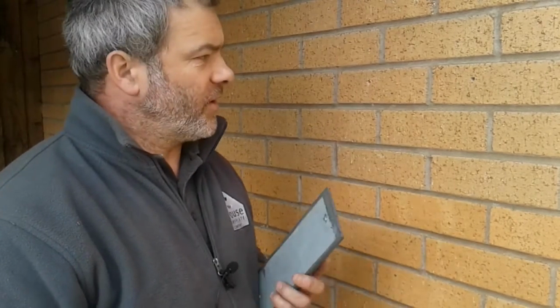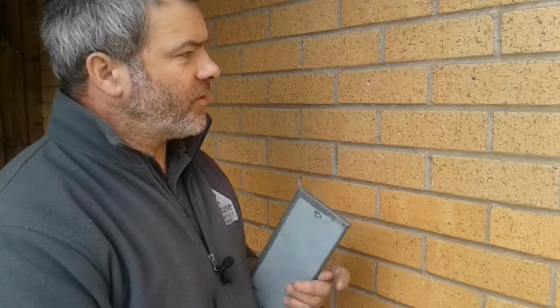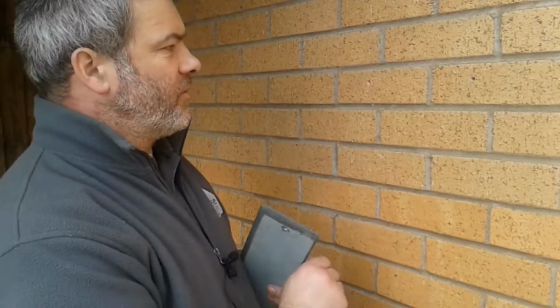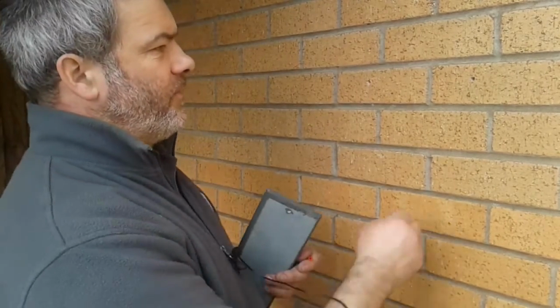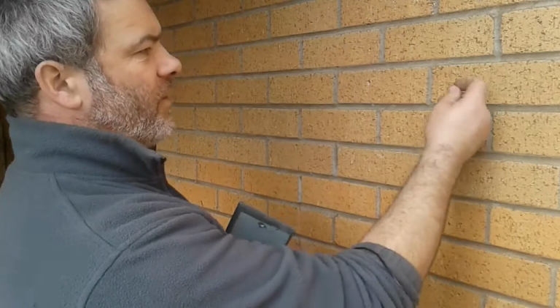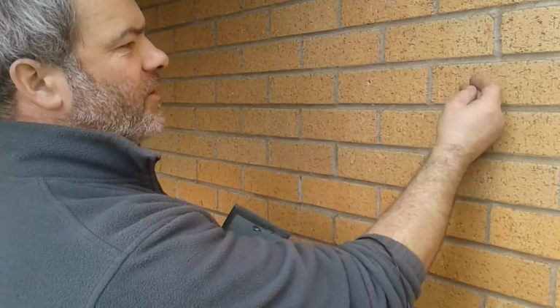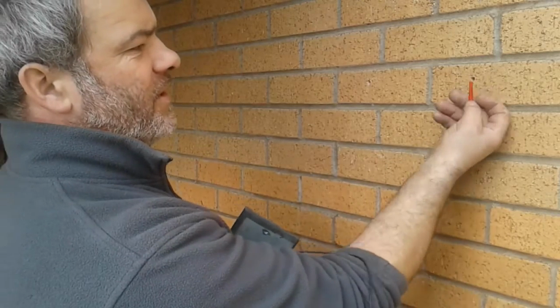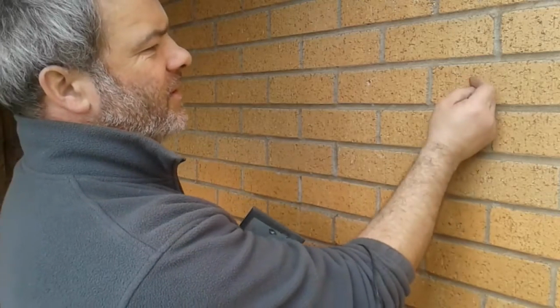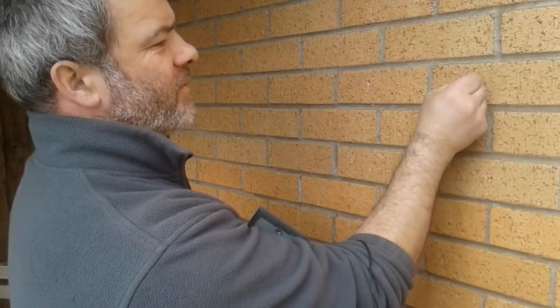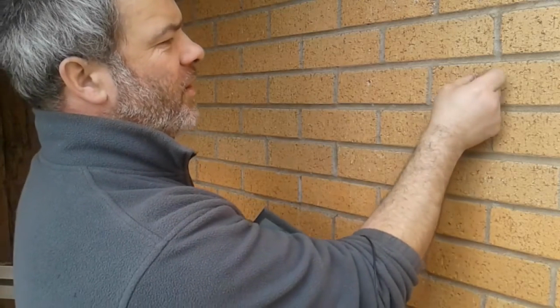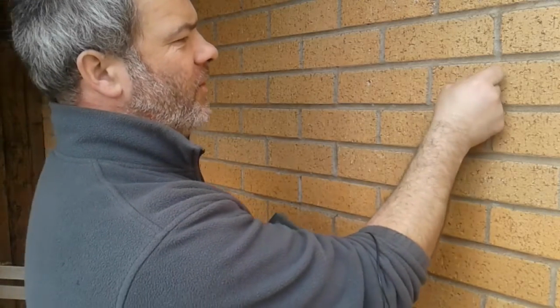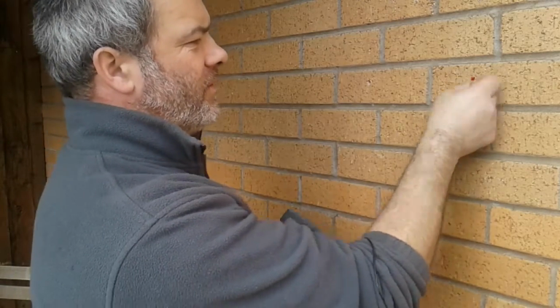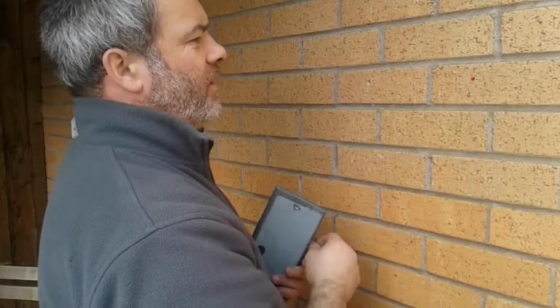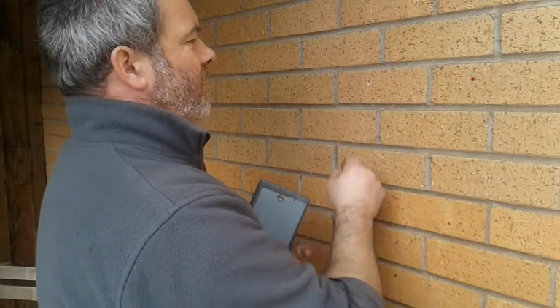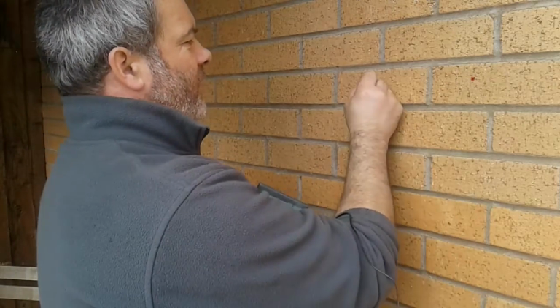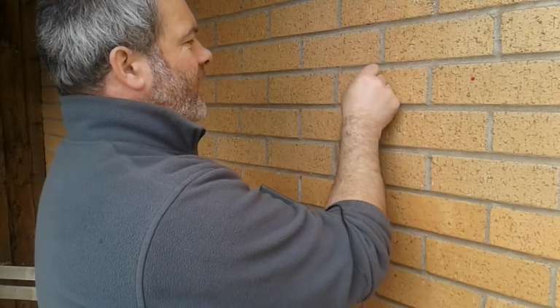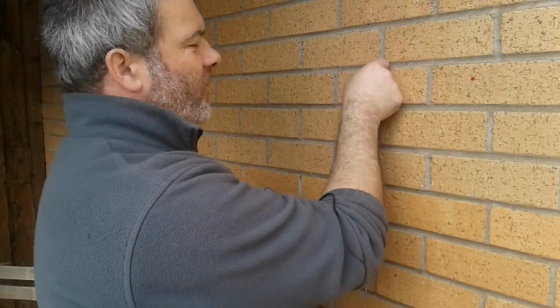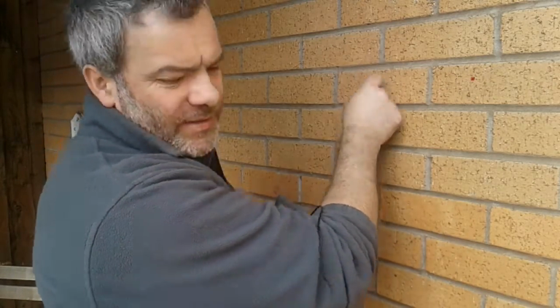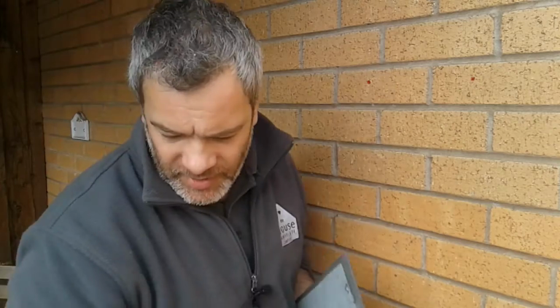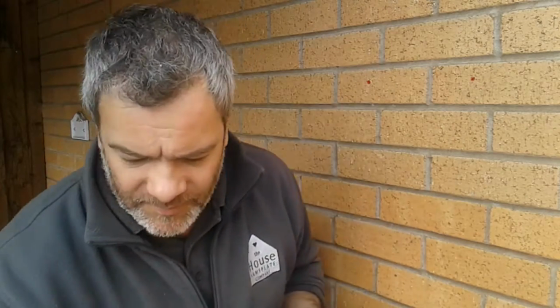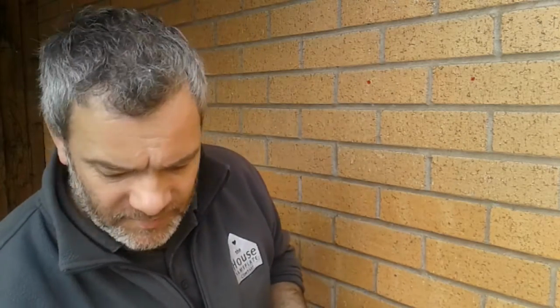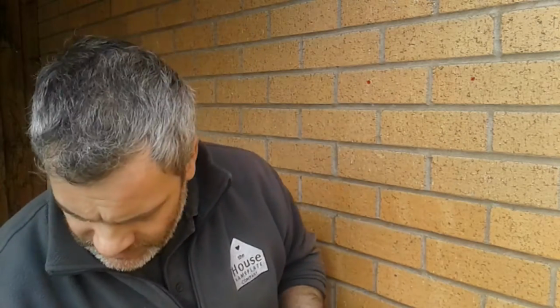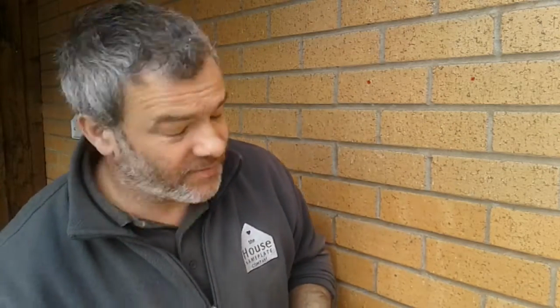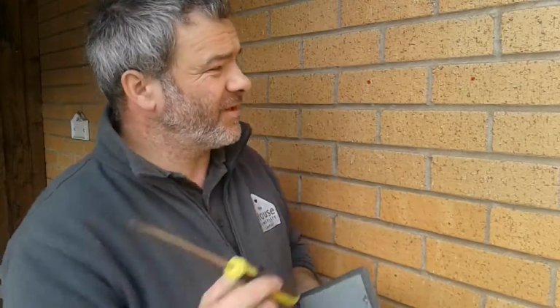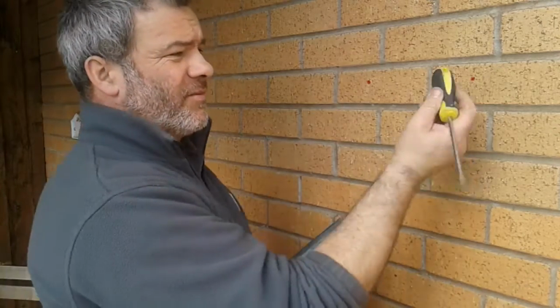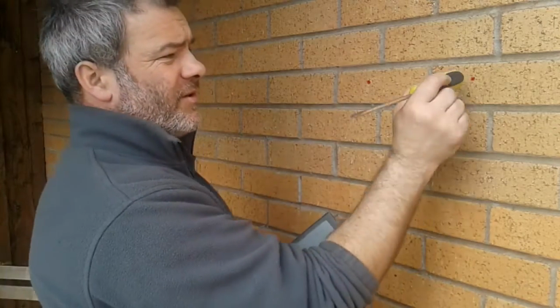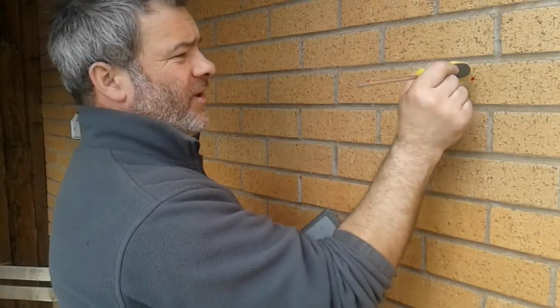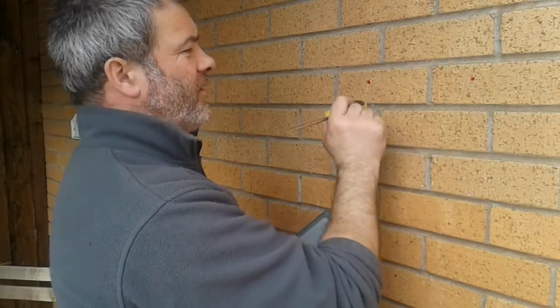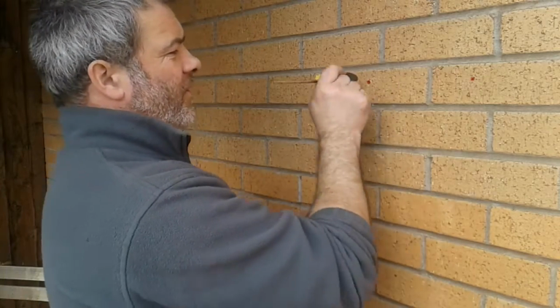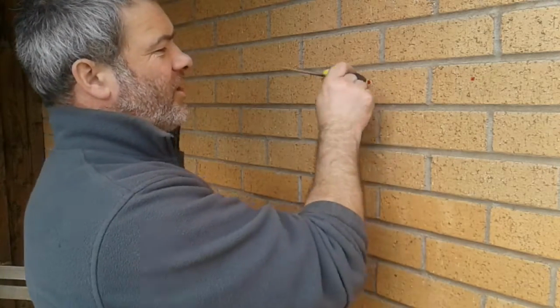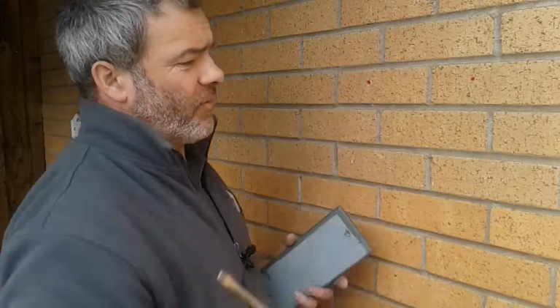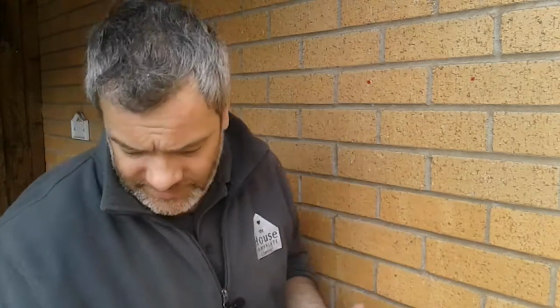Right, I've drilled the holes in the wall. What I'm going to do now is place the 6mm rawl plugs in the holes. If you find them a little bit hard to go in you can tap them in — I tend to use the end of the screwdriver — but they actually went in quite easily.